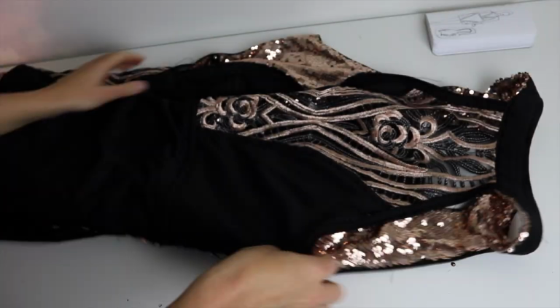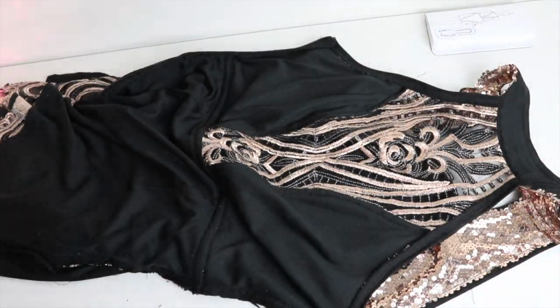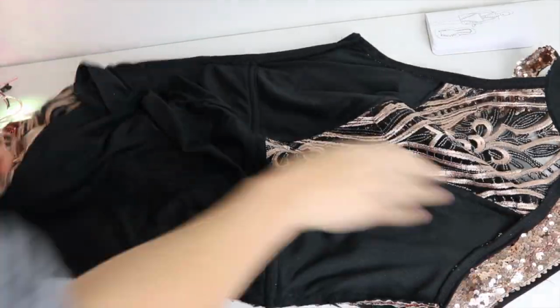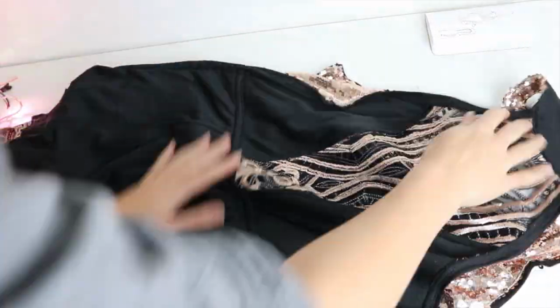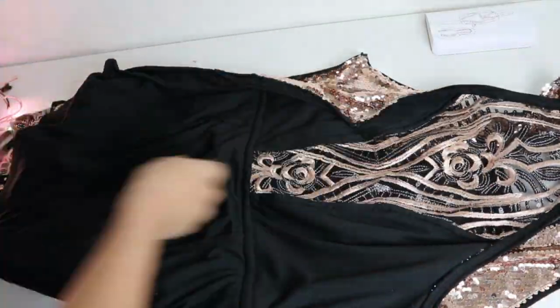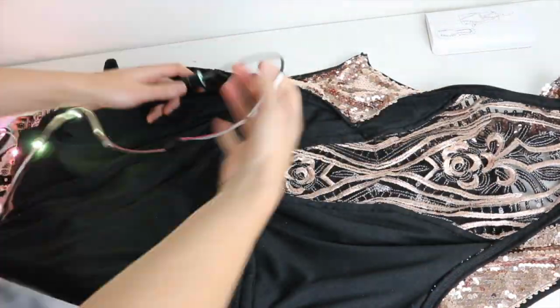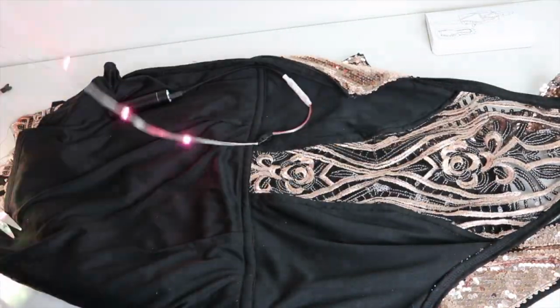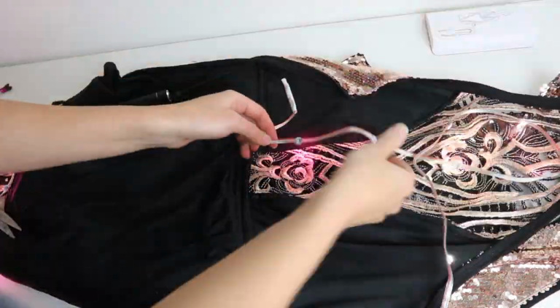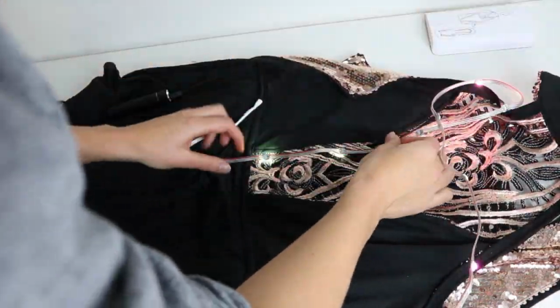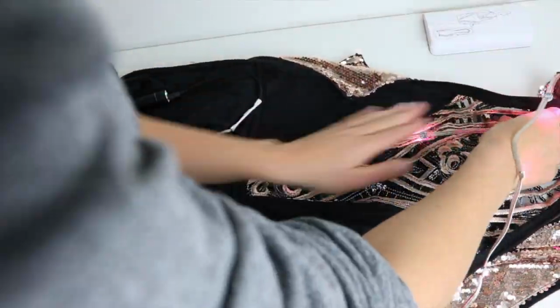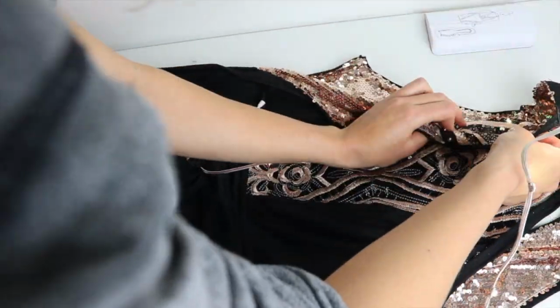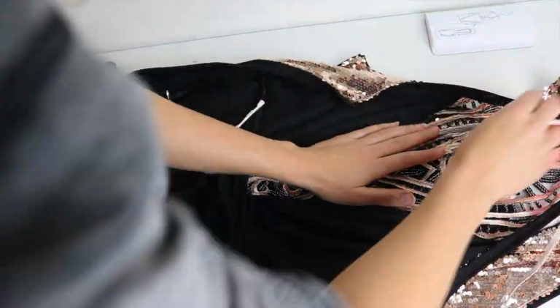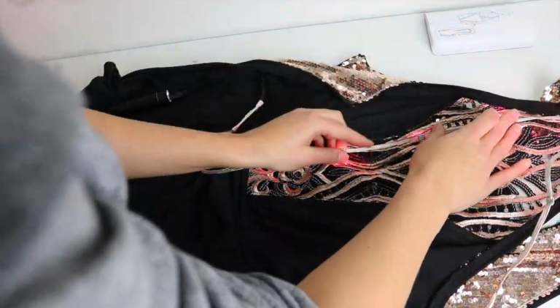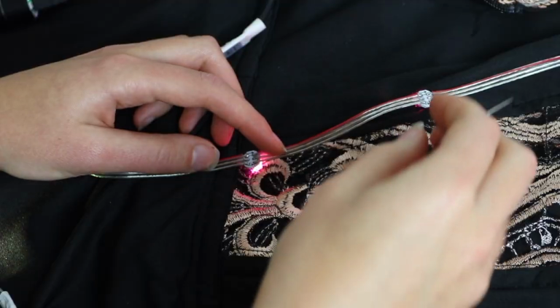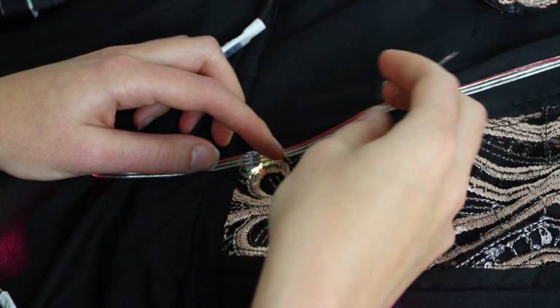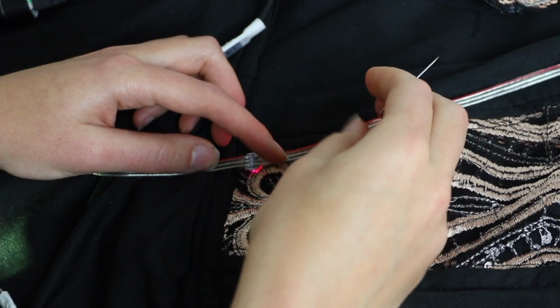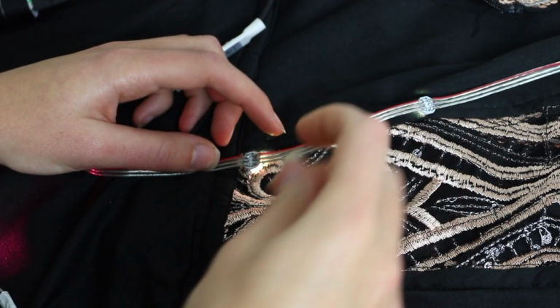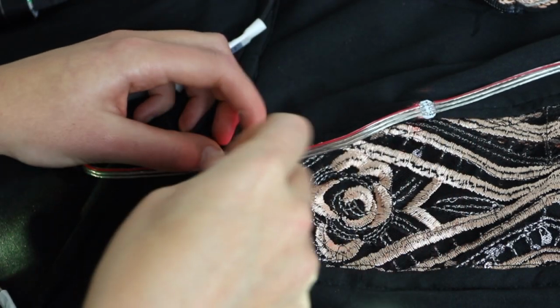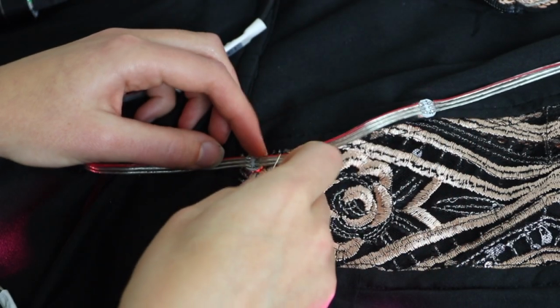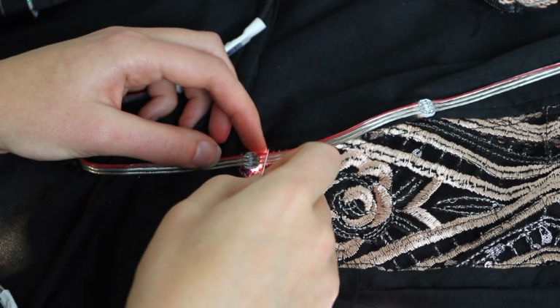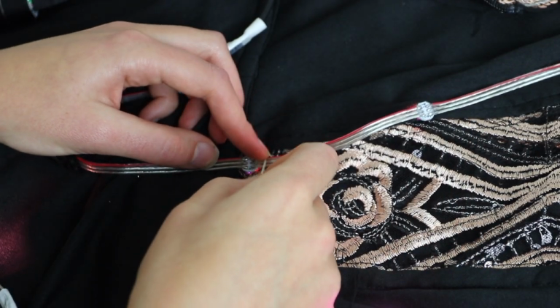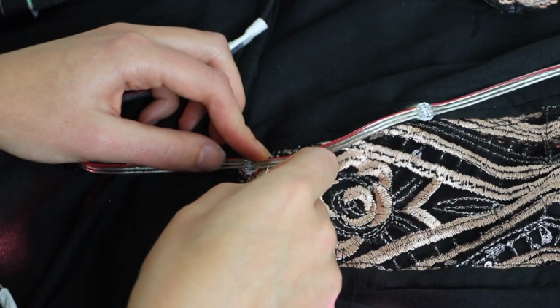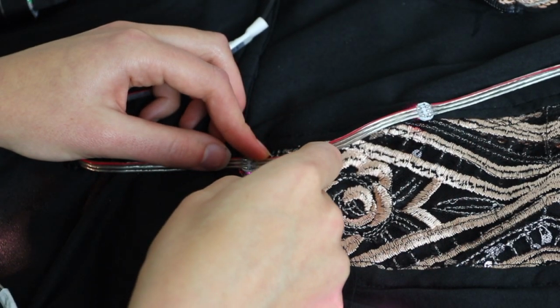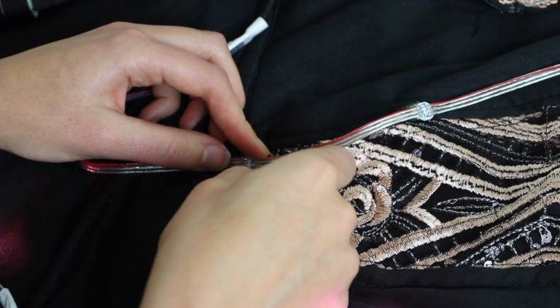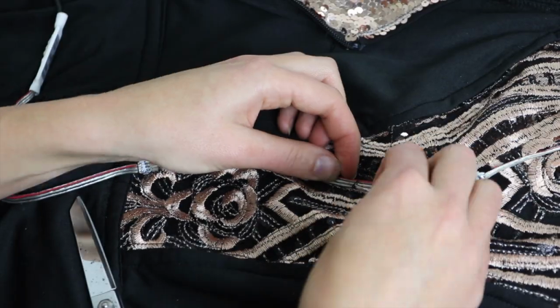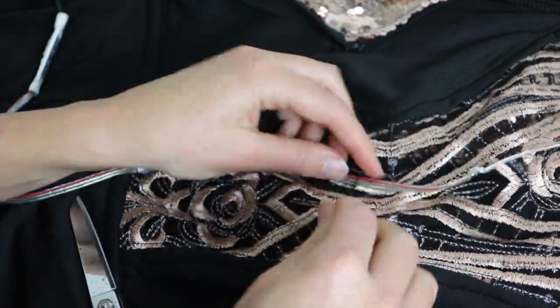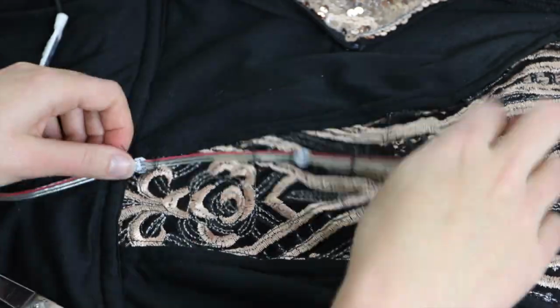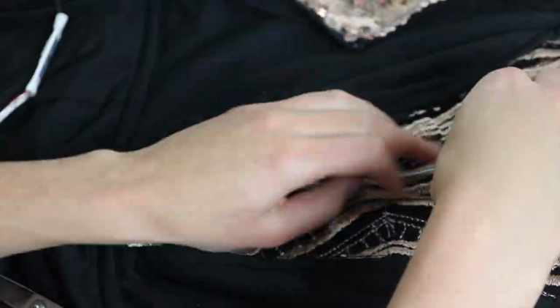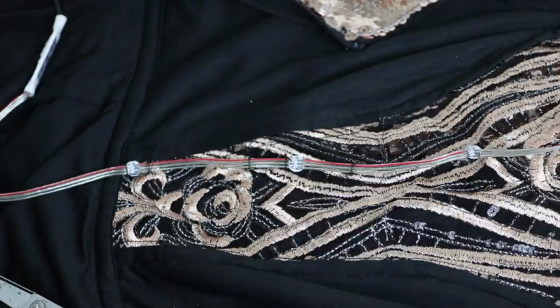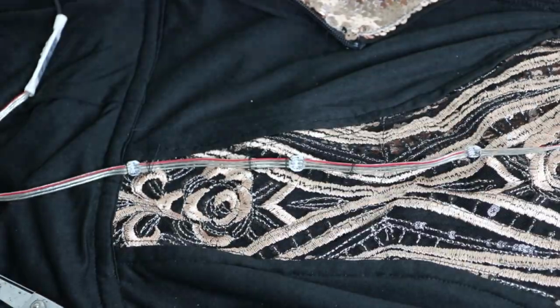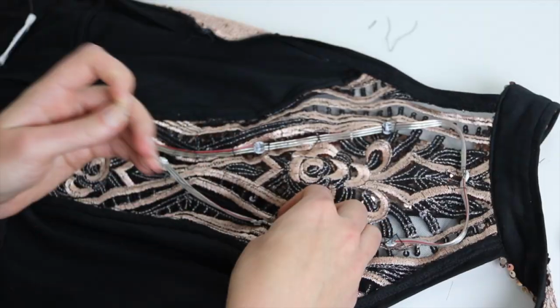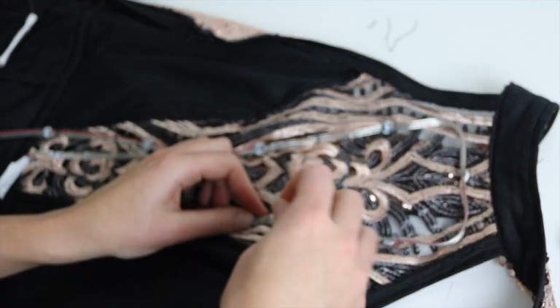Now to attach the lights. With the dress flipped inside out I stitched in each of the lights where I wanted them to be on the dress. This is the most time-consuming part of the project, but I find it to be somewhat relaxing.